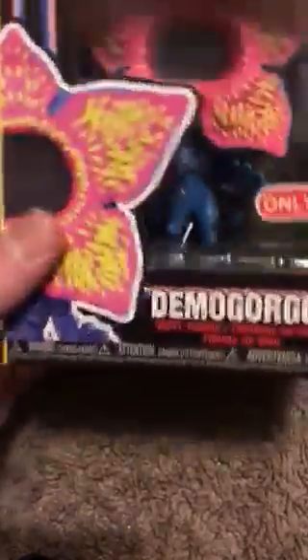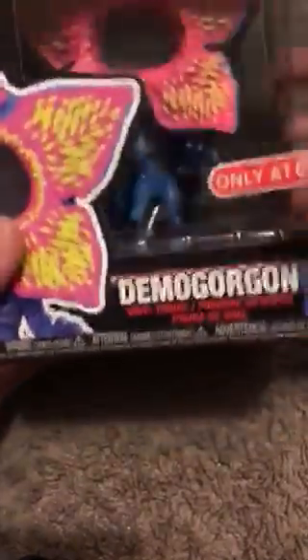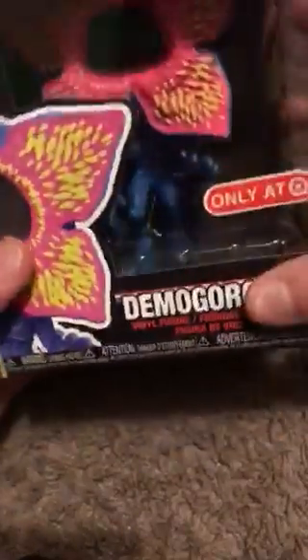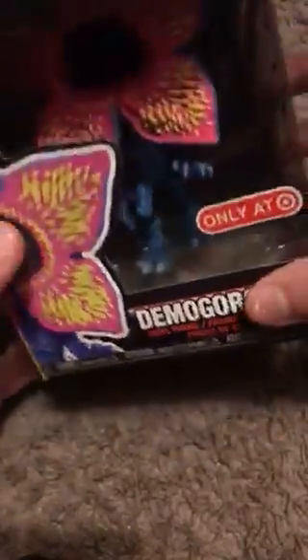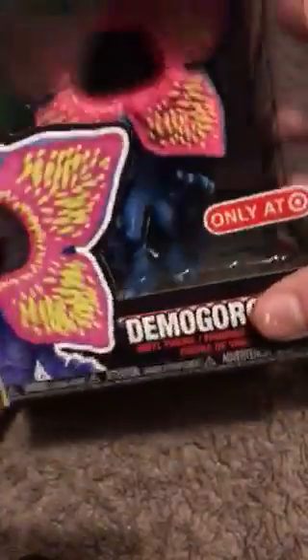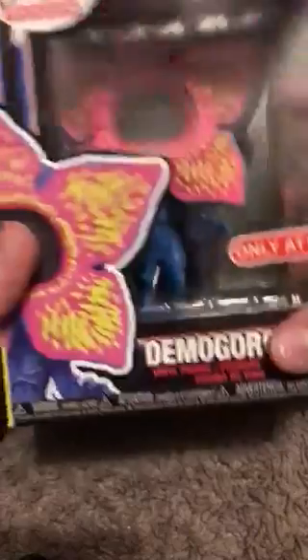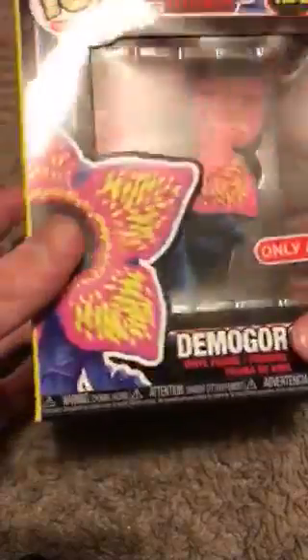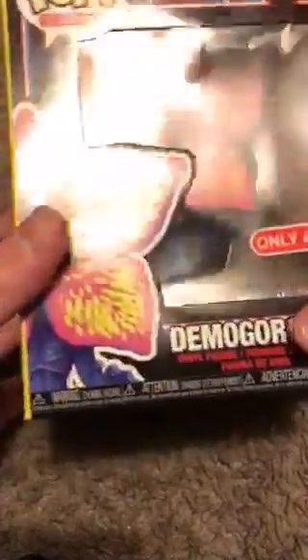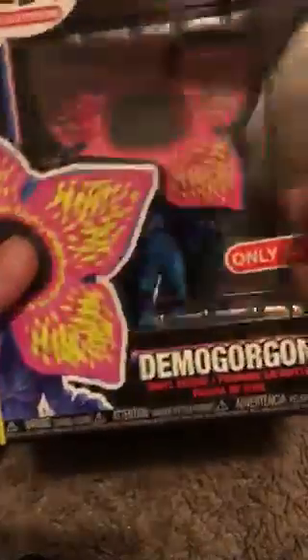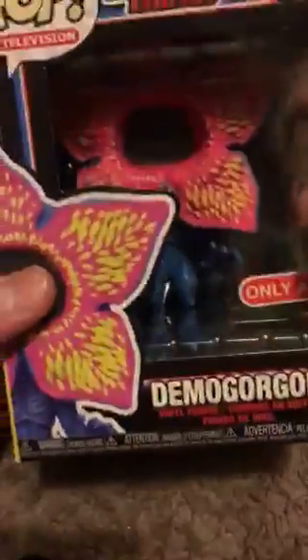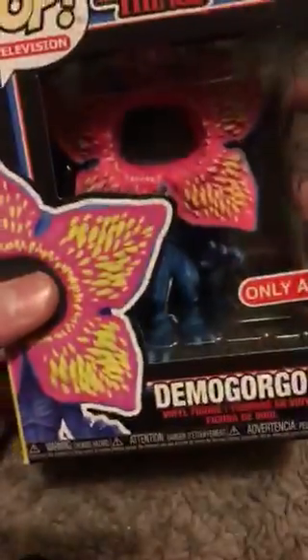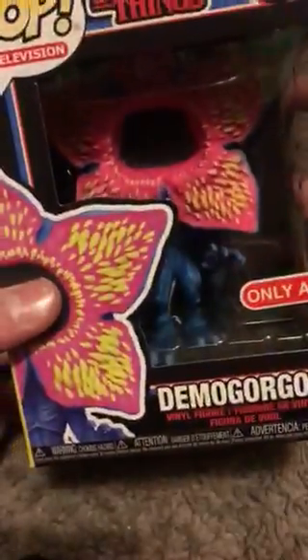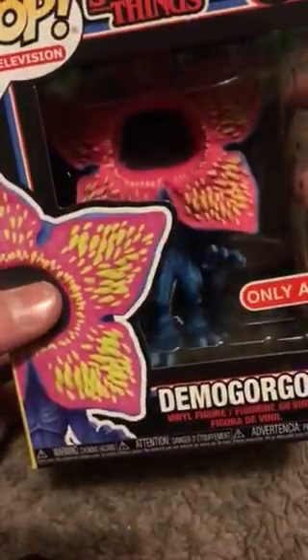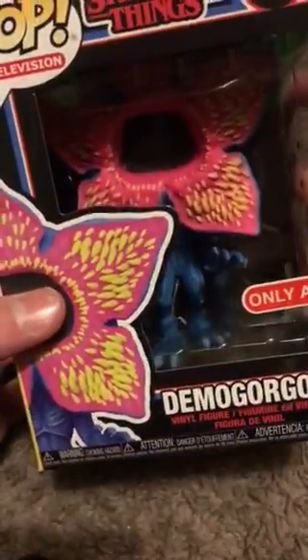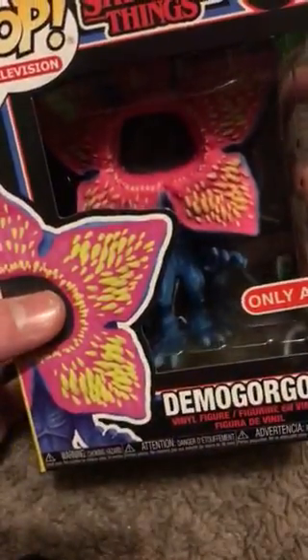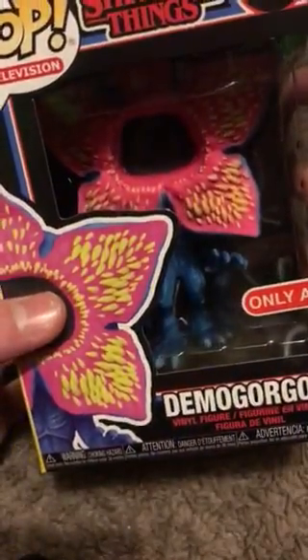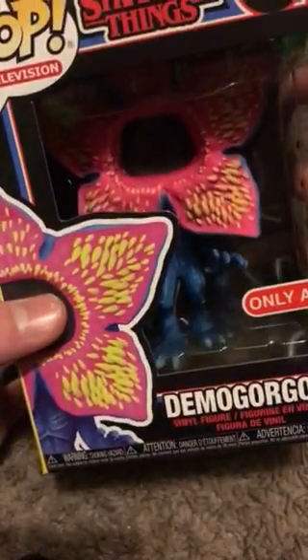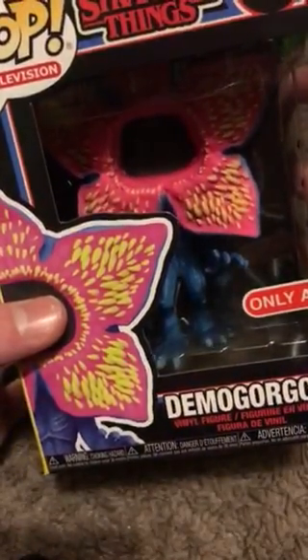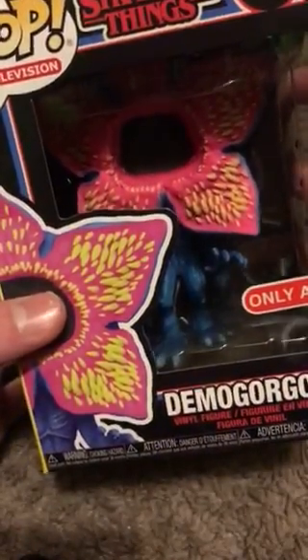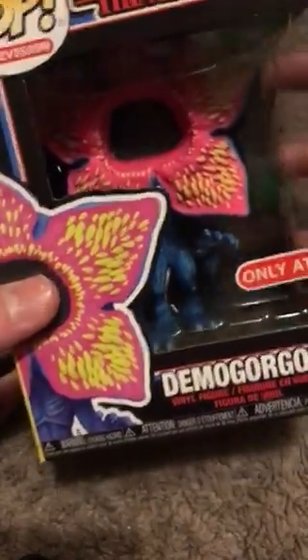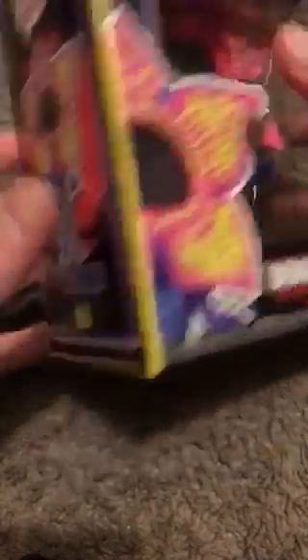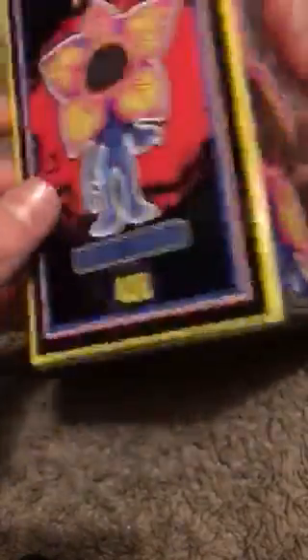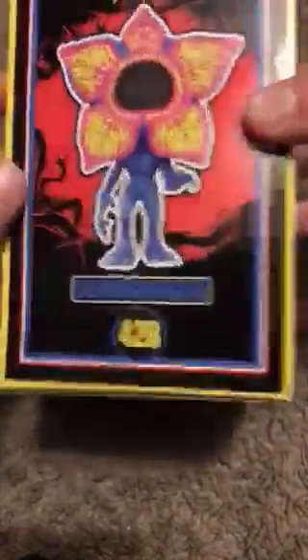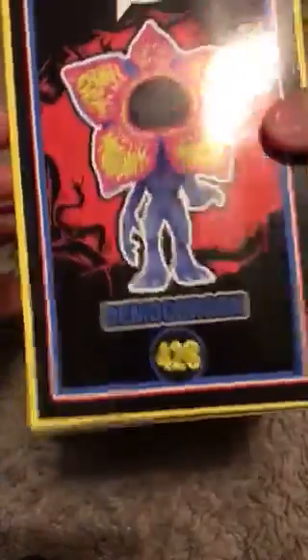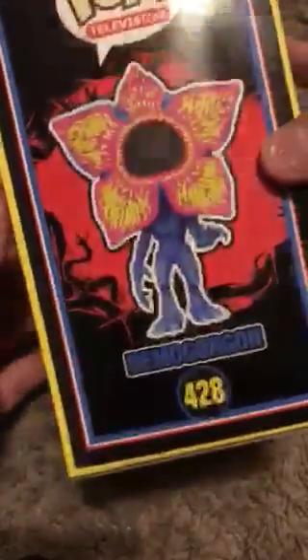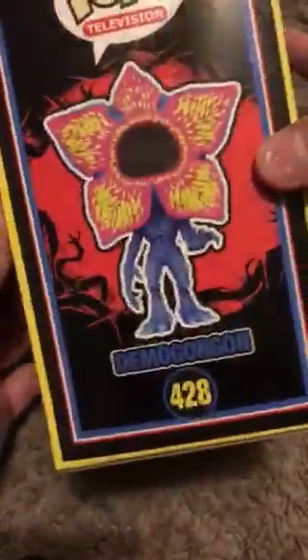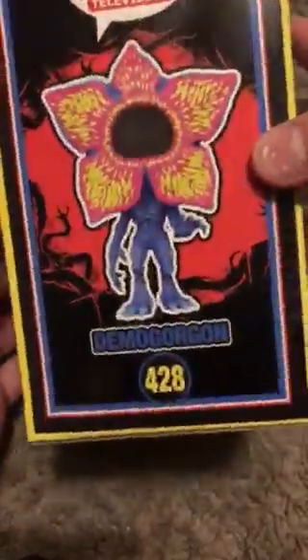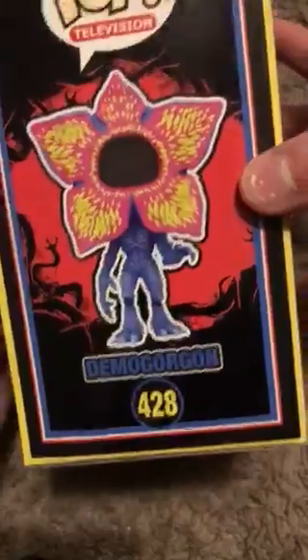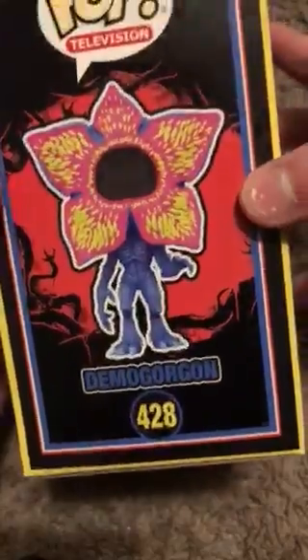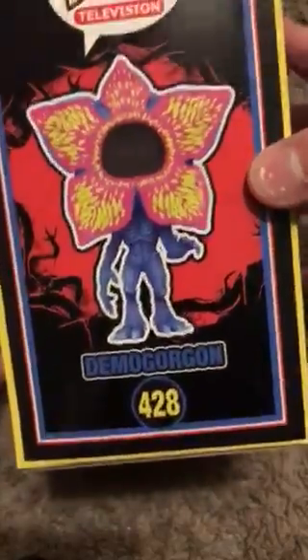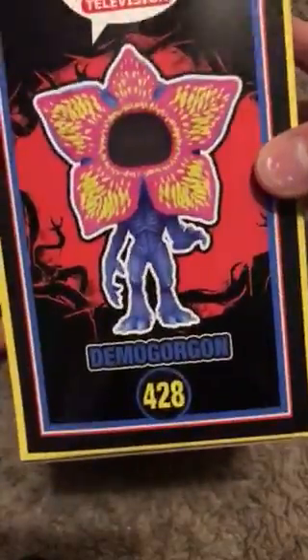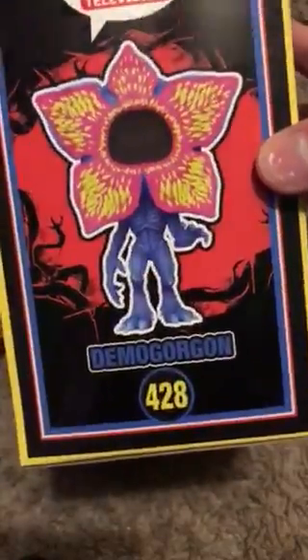Now for the Demogorgon. It's got like yellow, pink, and blue in its mouth. This one's number is 428.